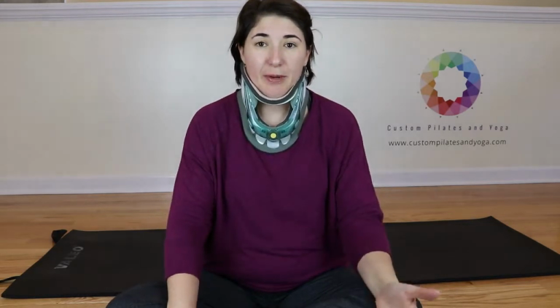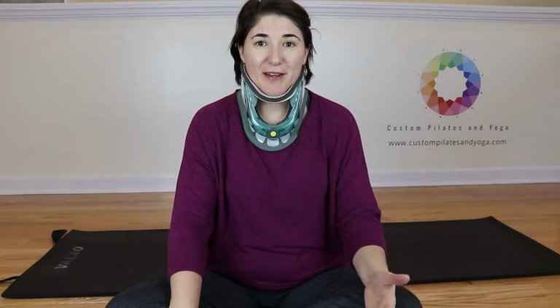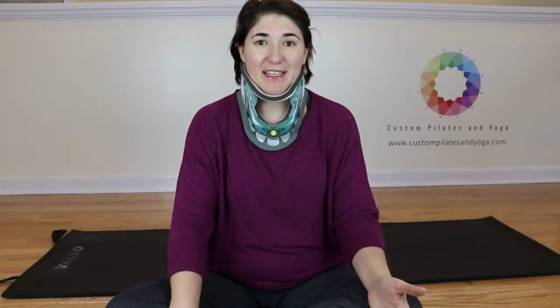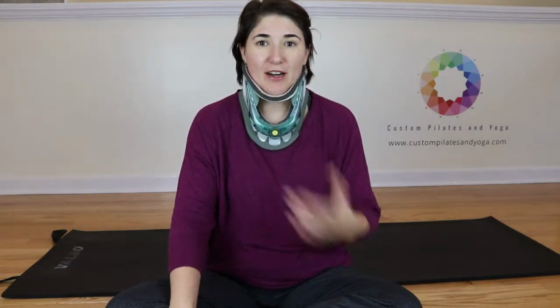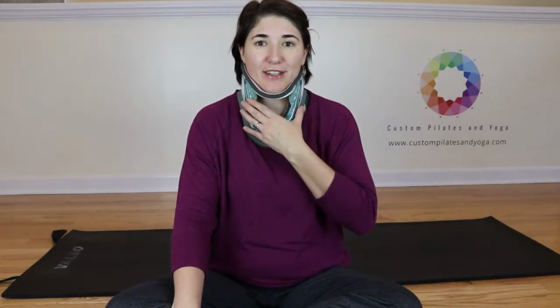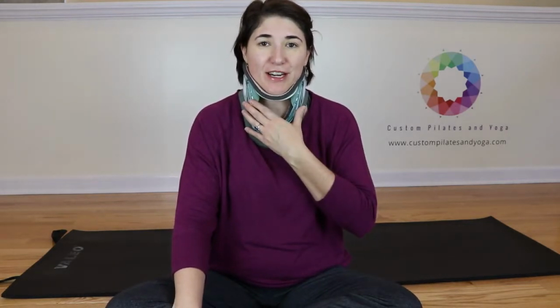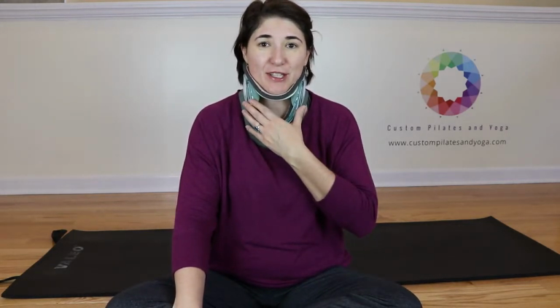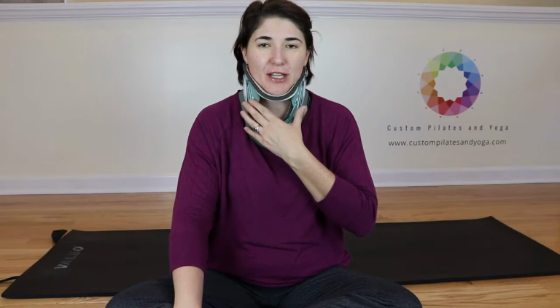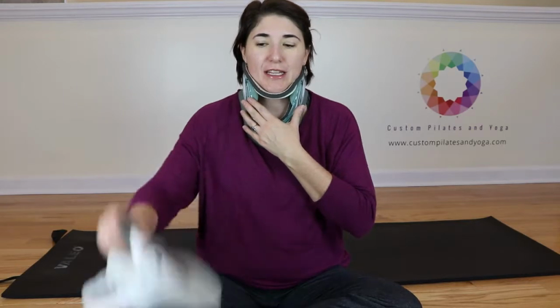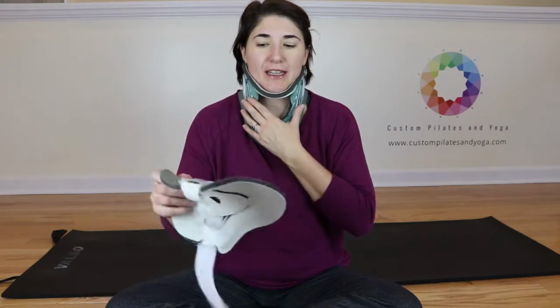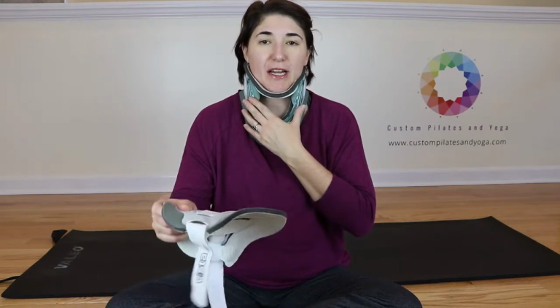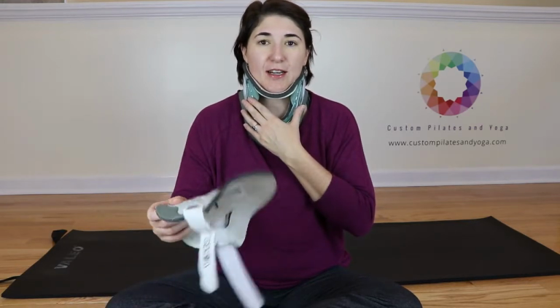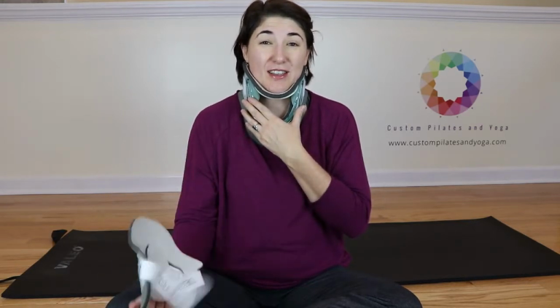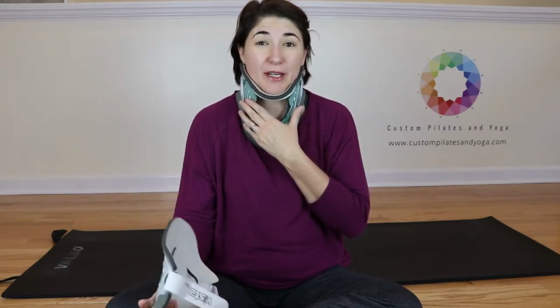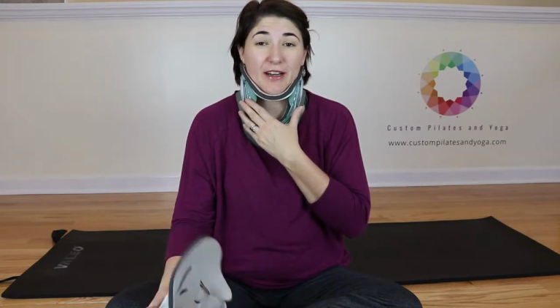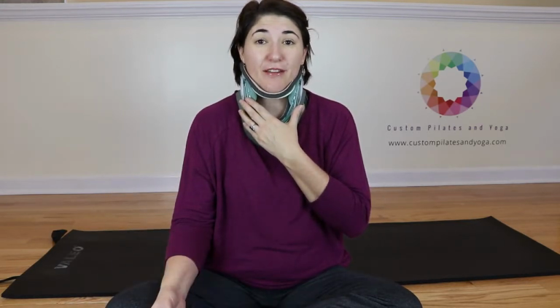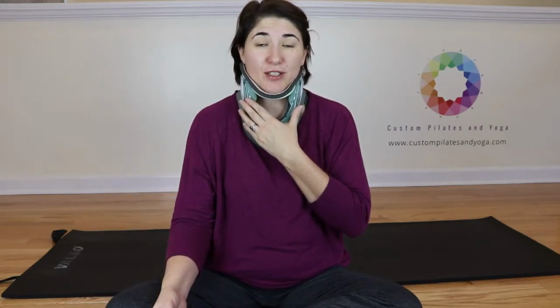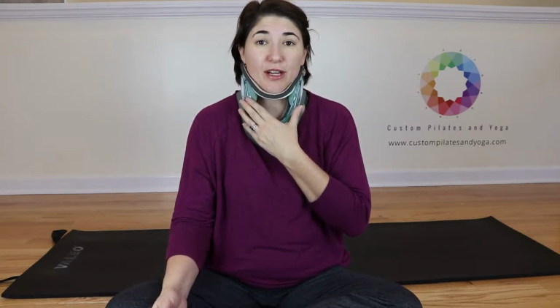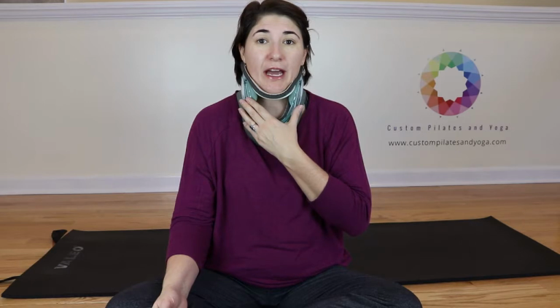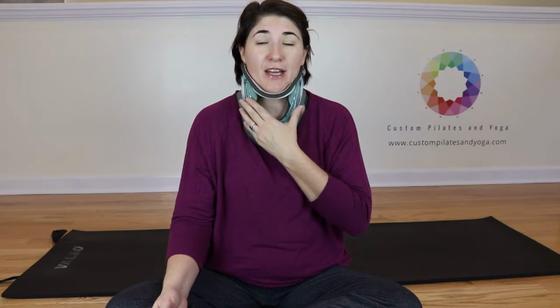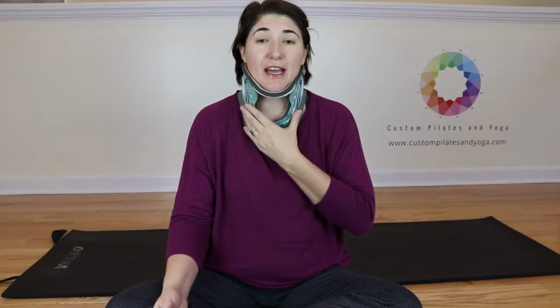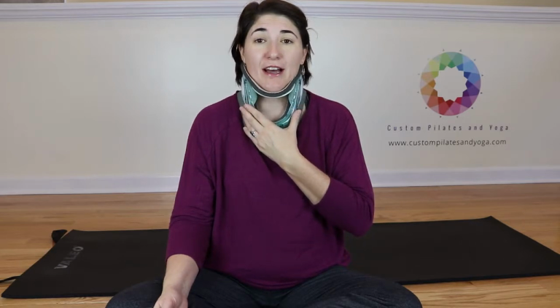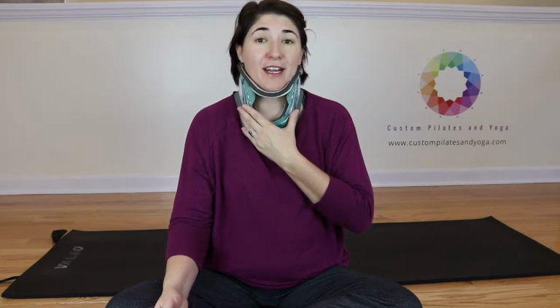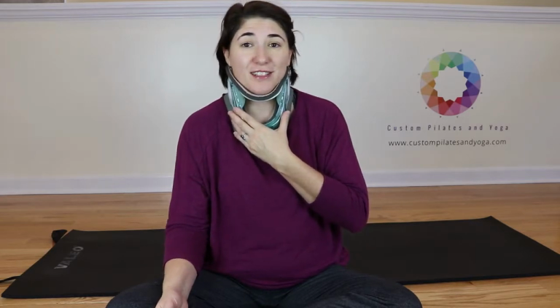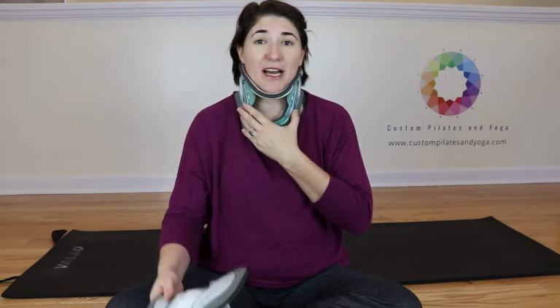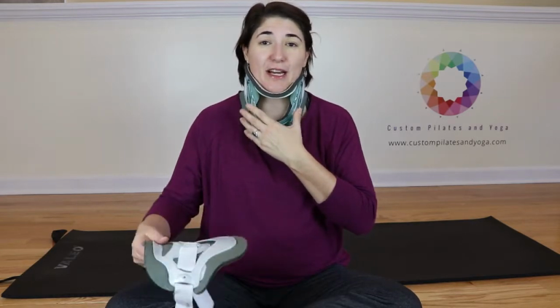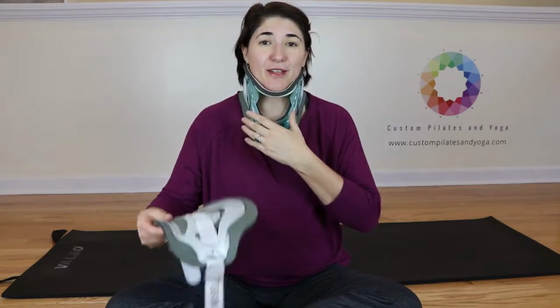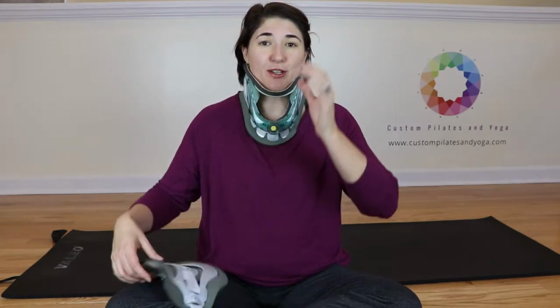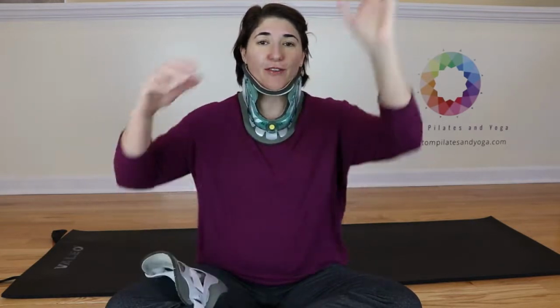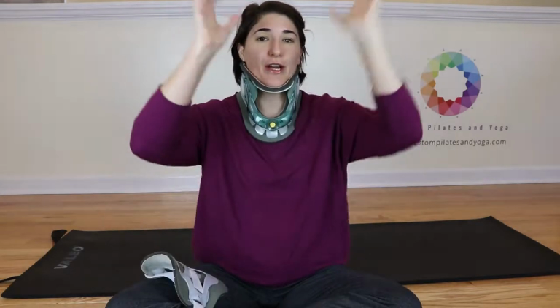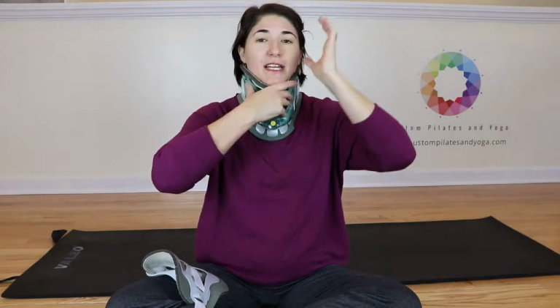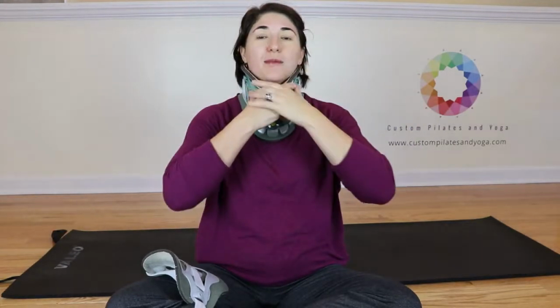Now, anybody who has hair, even if your hair is pretty short, getting this back piece on is a little bit of effort. So if you have a friend nearby, you might have them hold your hair for you.